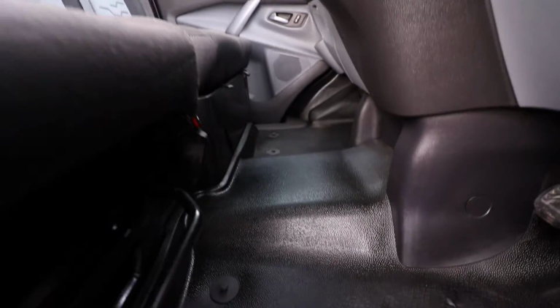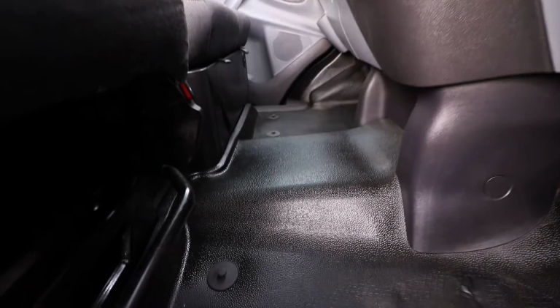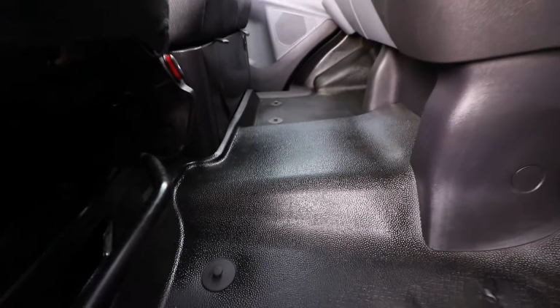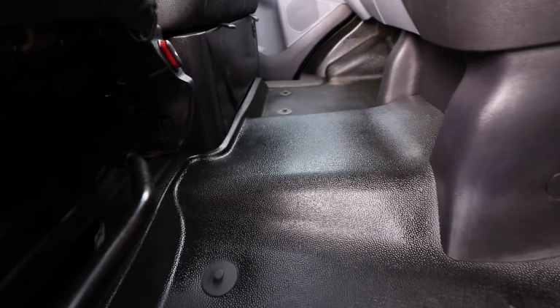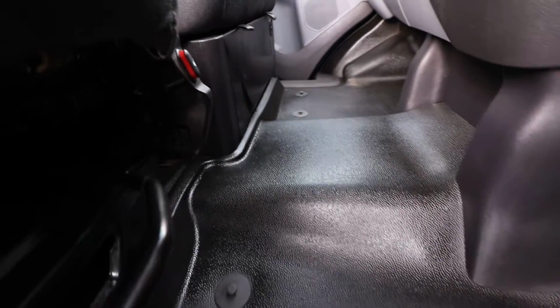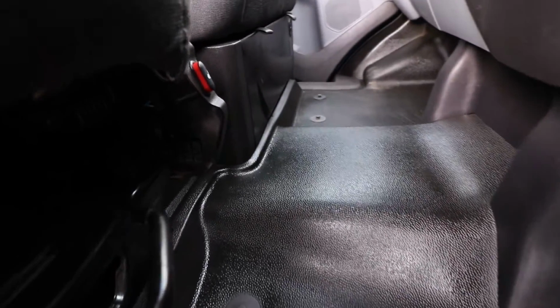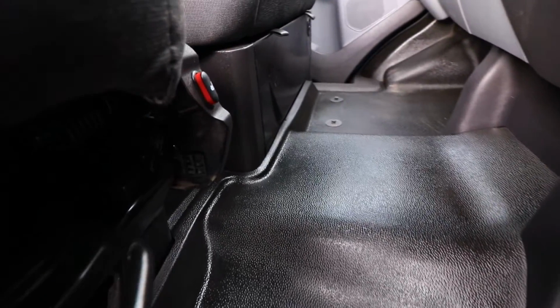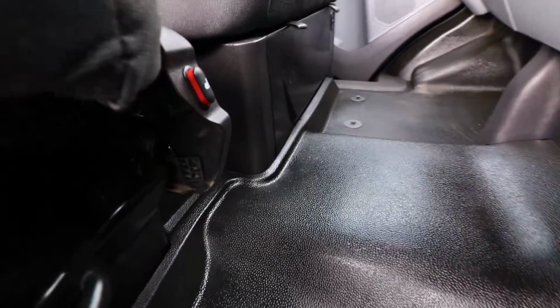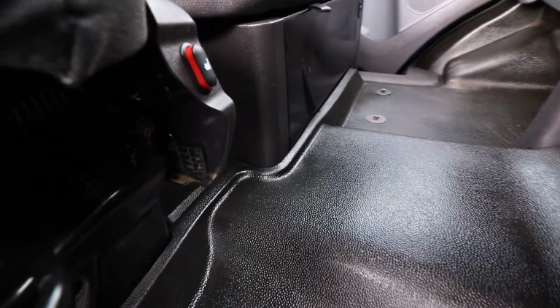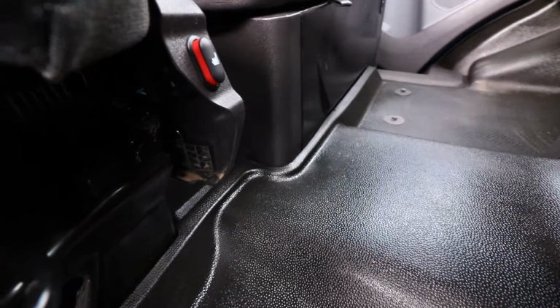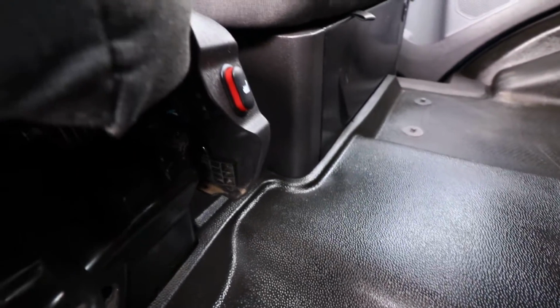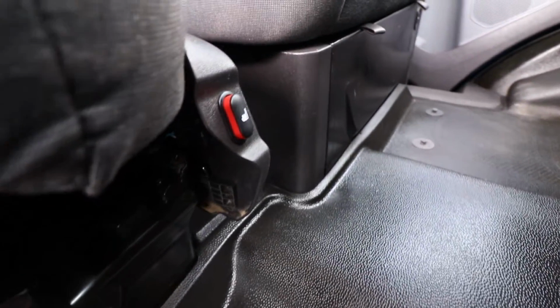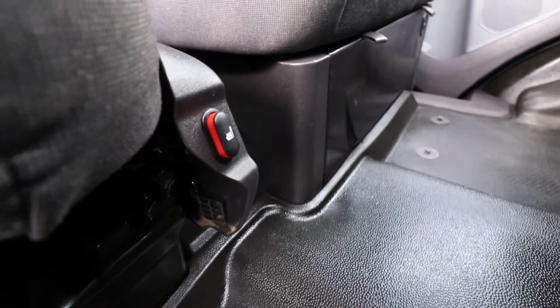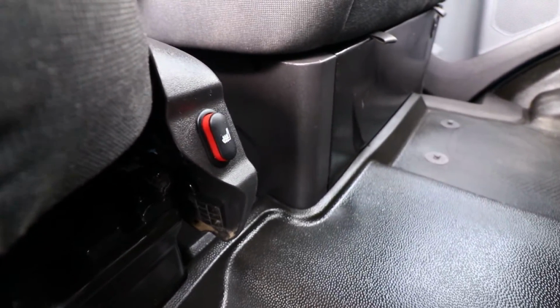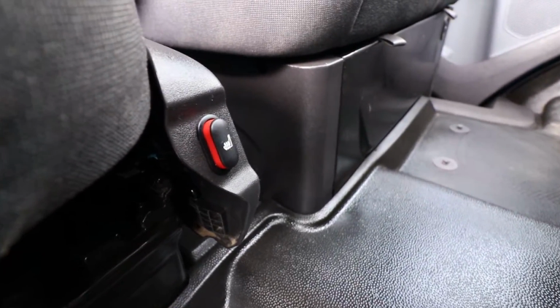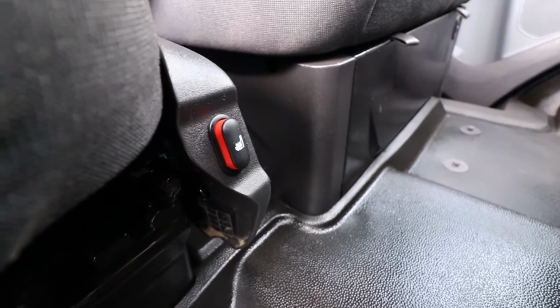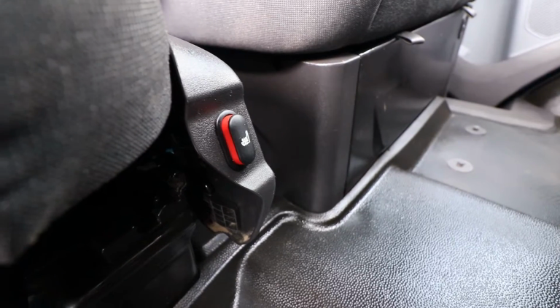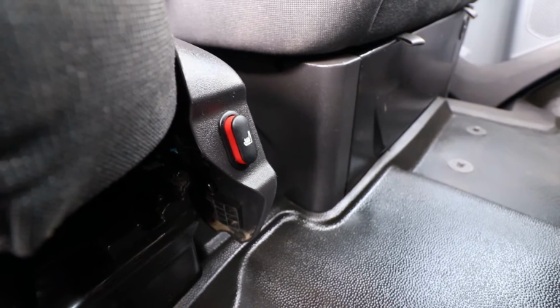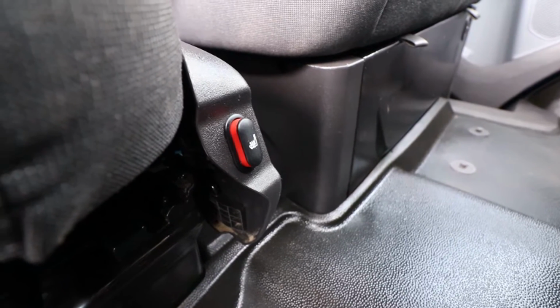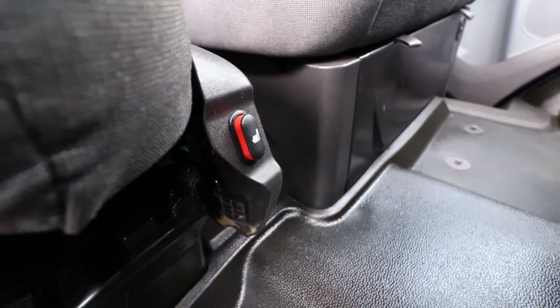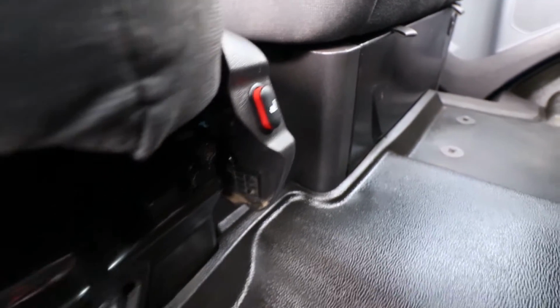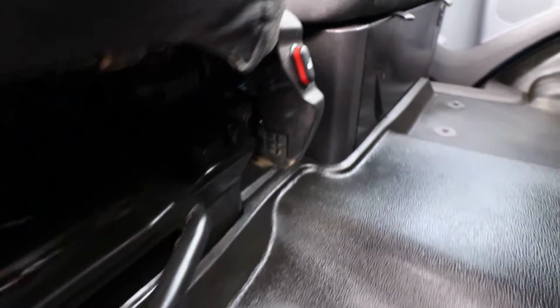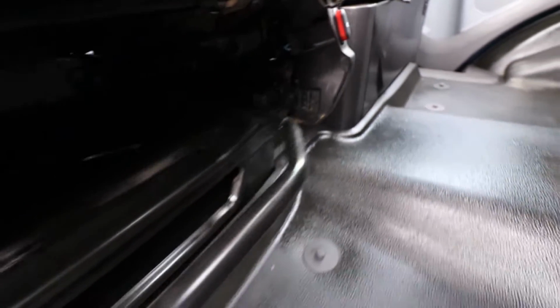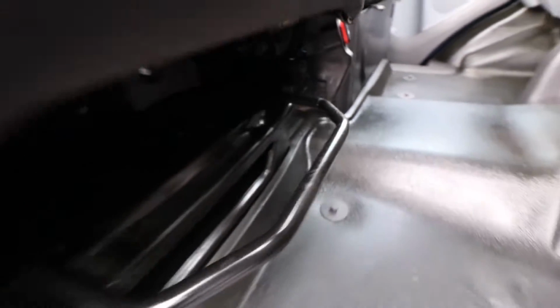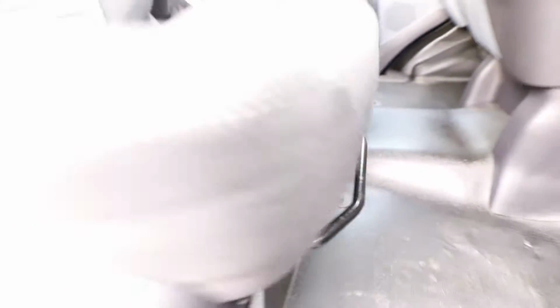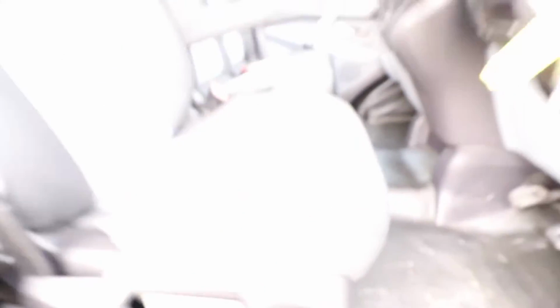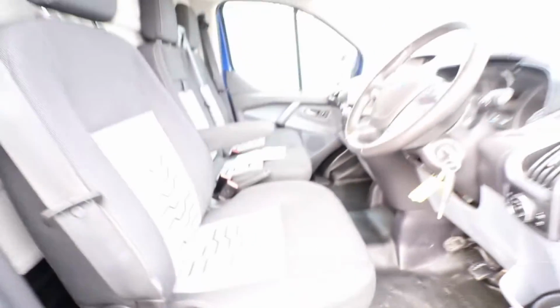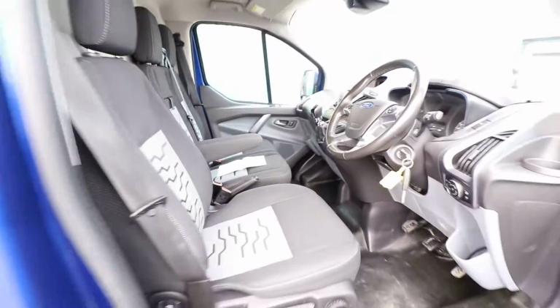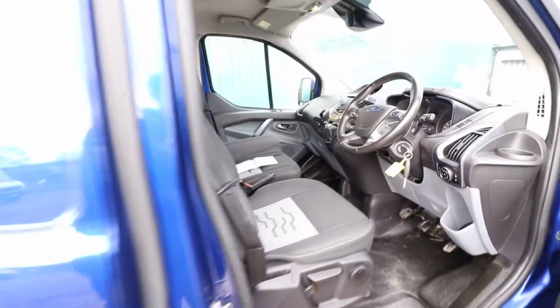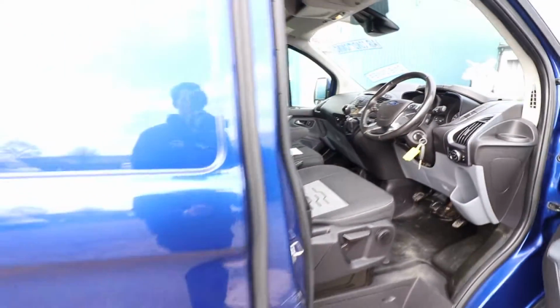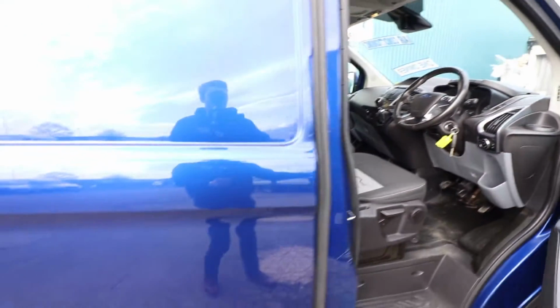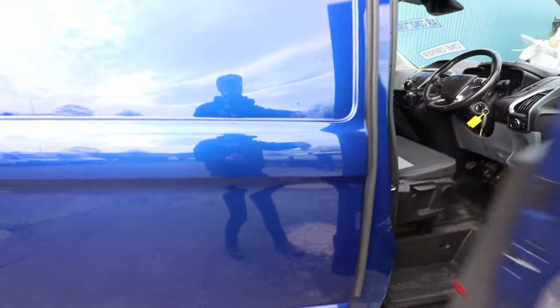The heated seat button is just under here — that's the heated seat button there for the driver's seat, and you also have the same on the other side.